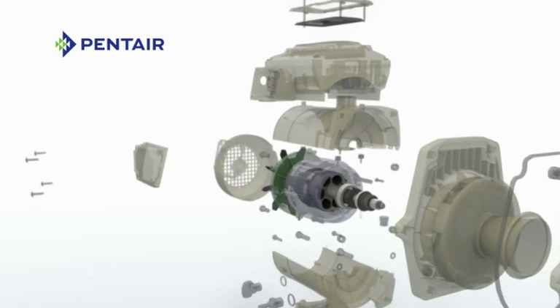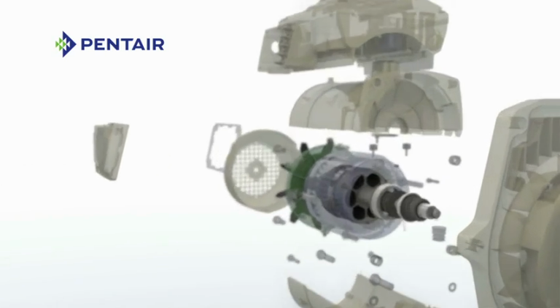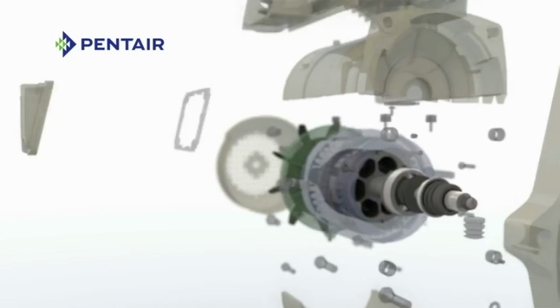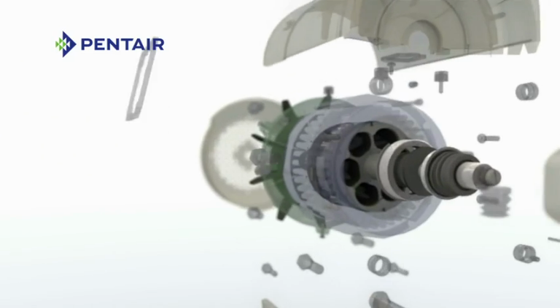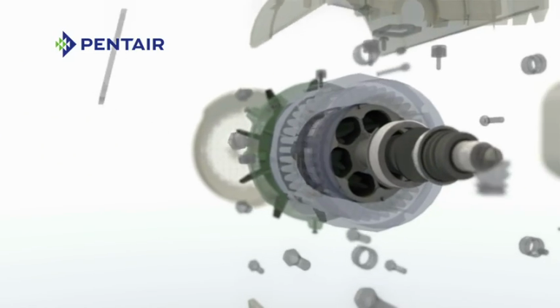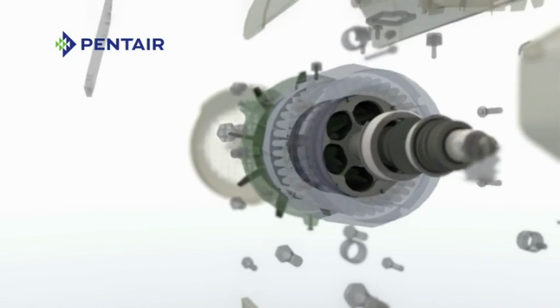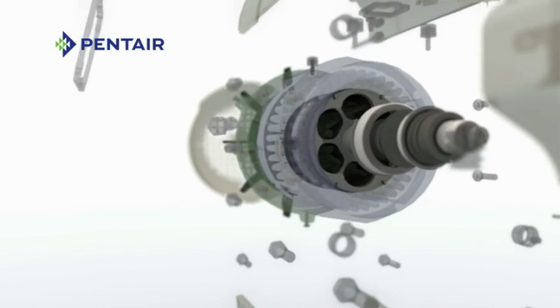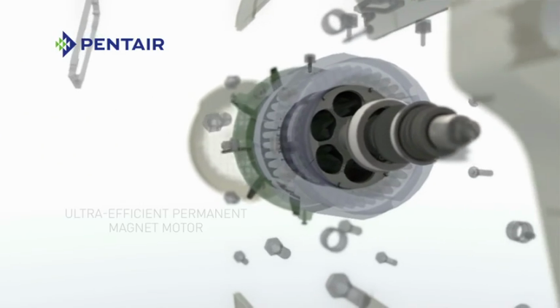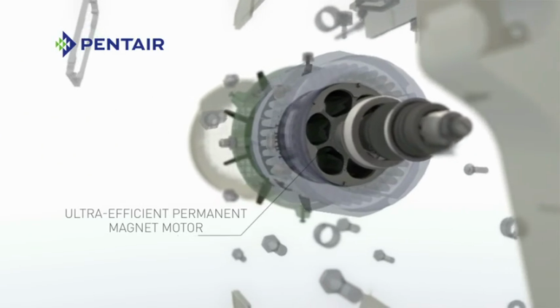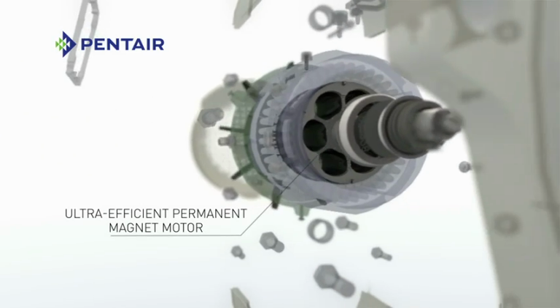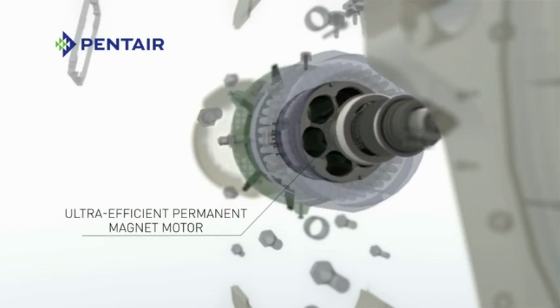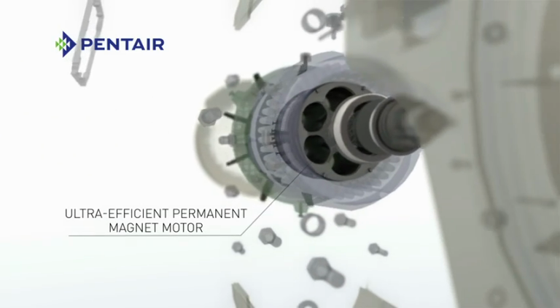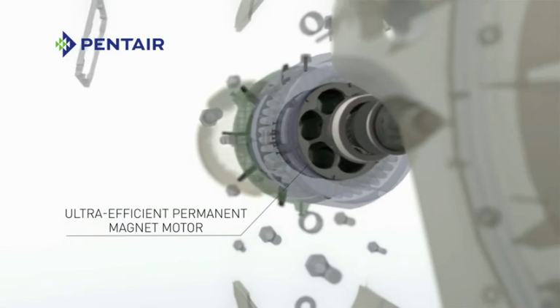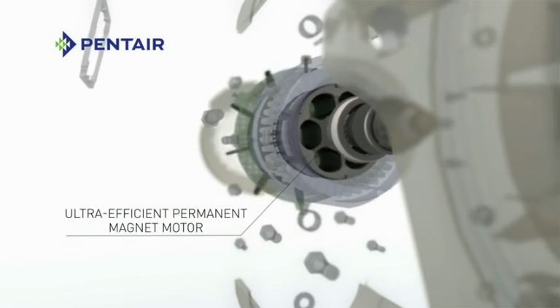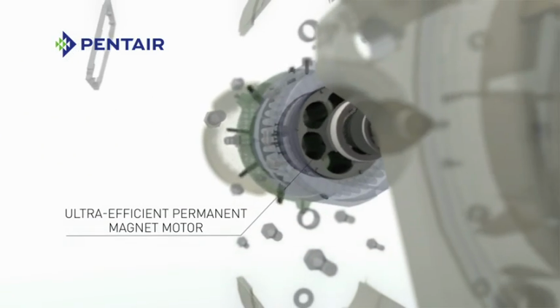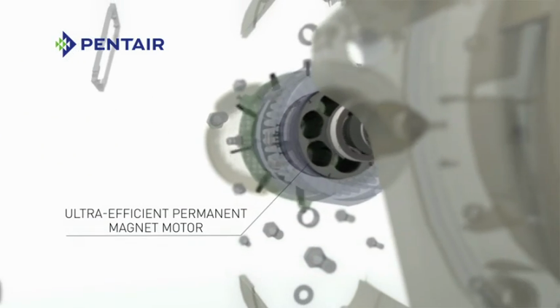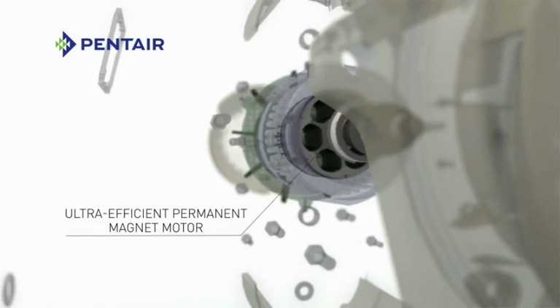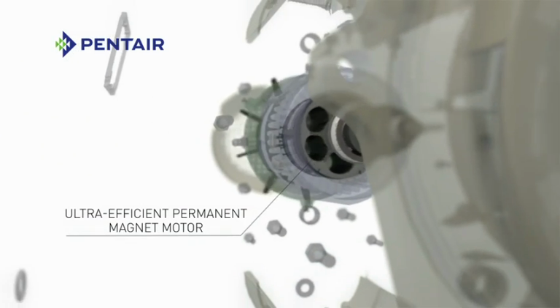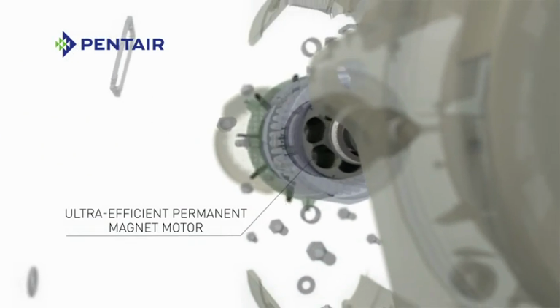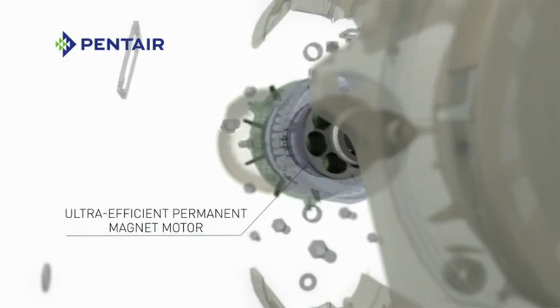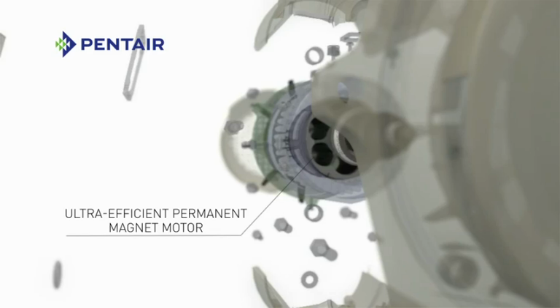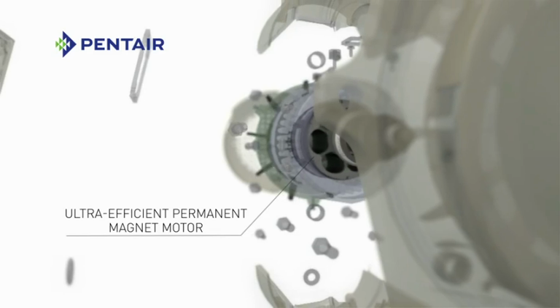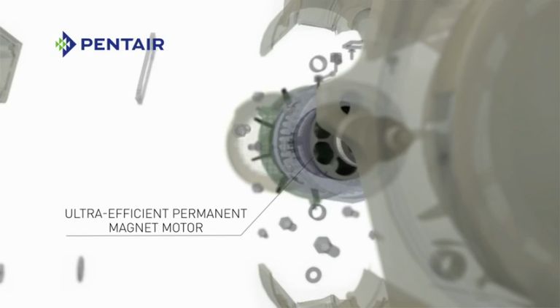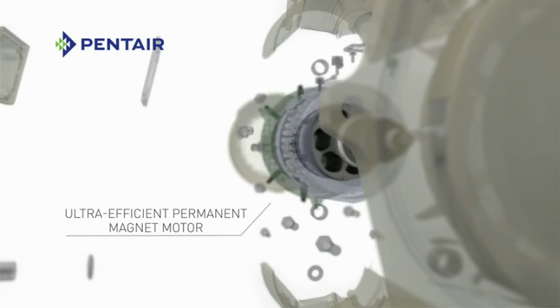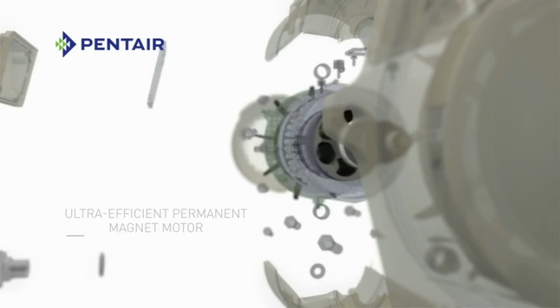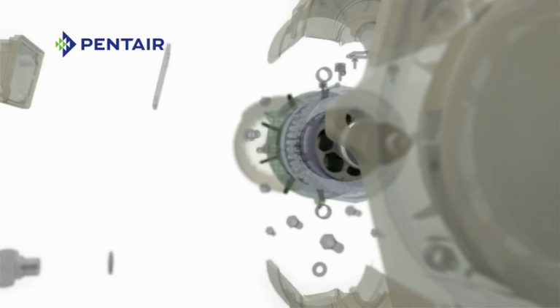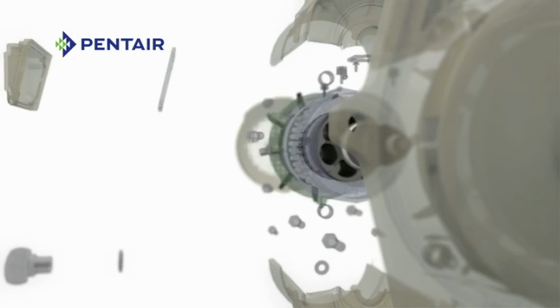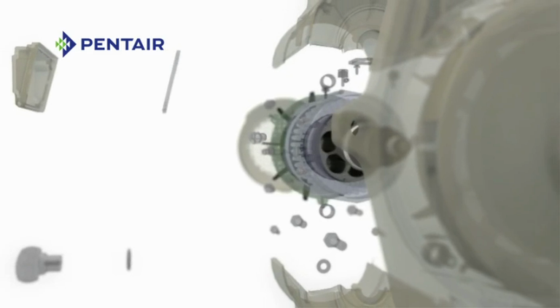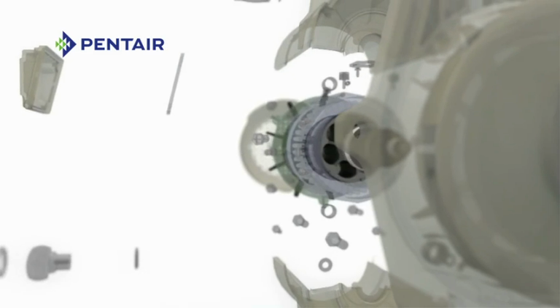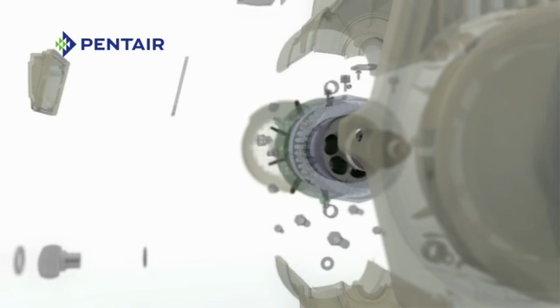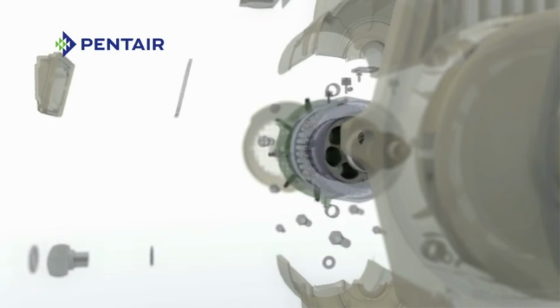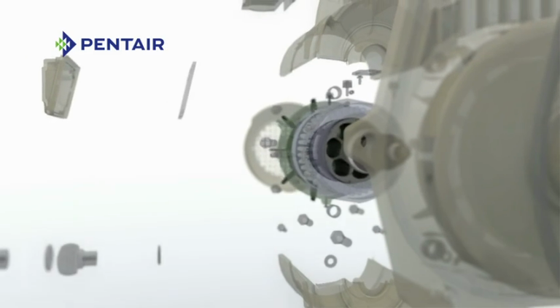Powered by the same ultra-efficient motor technology found in hybrid vehicles, IntelliFlow also improves water quality by running longer at lower speeds.